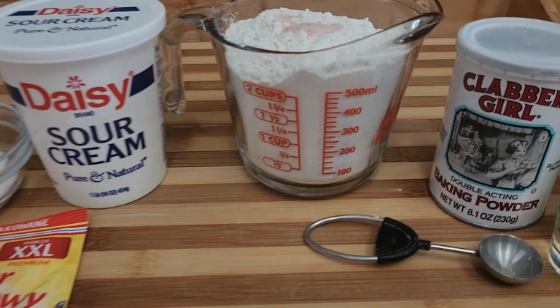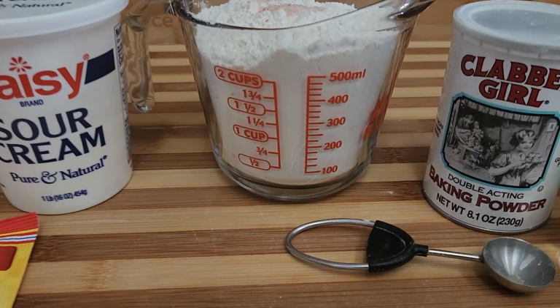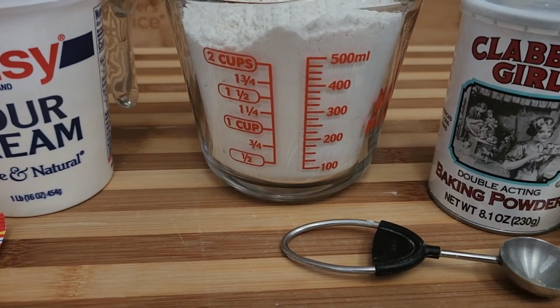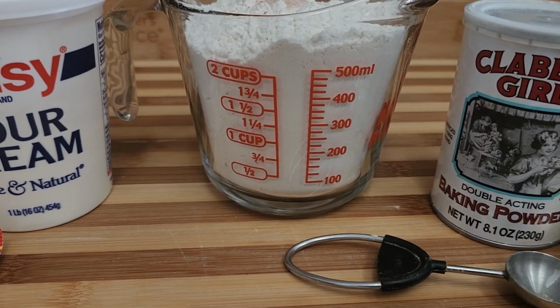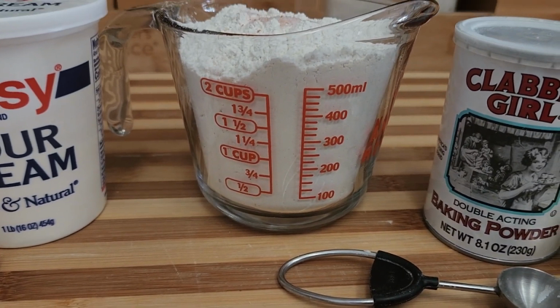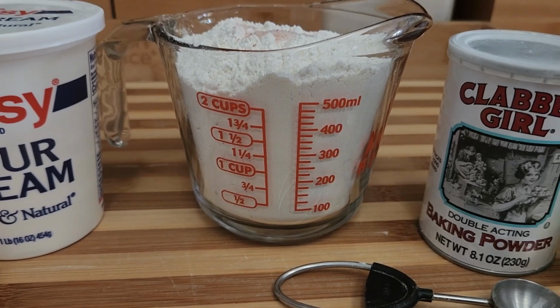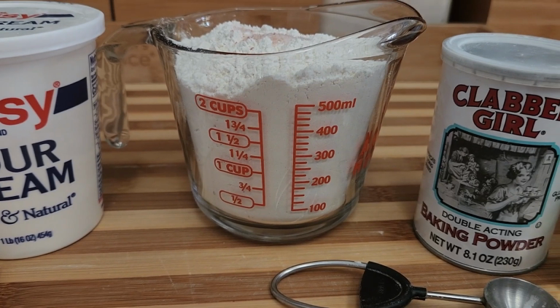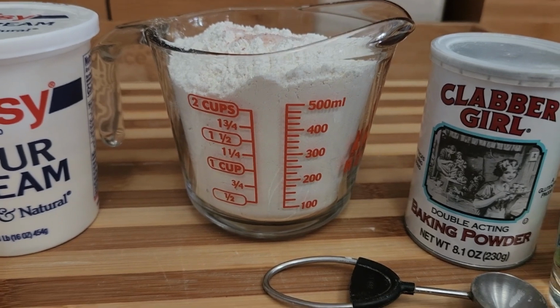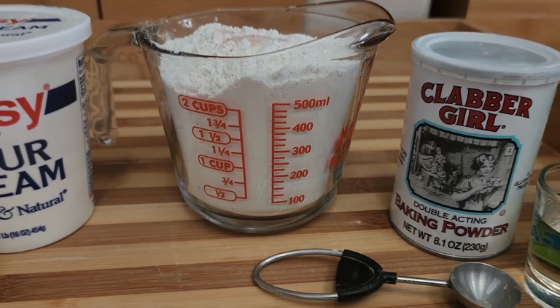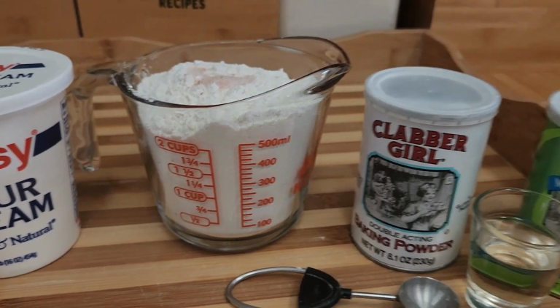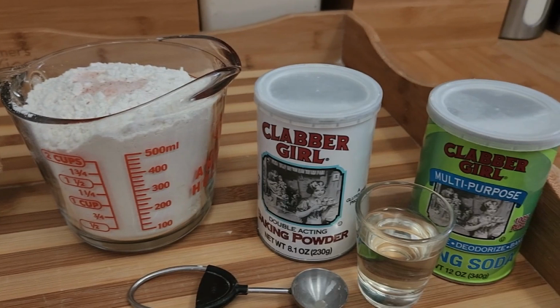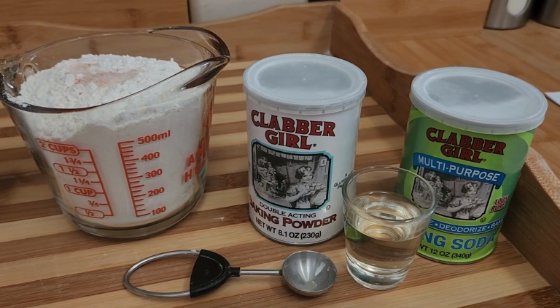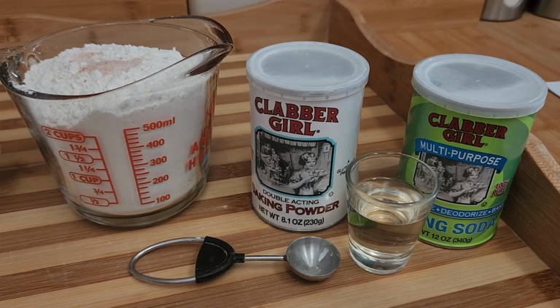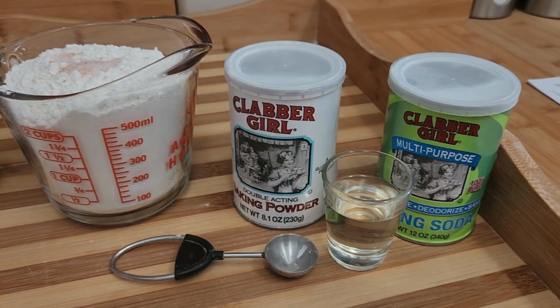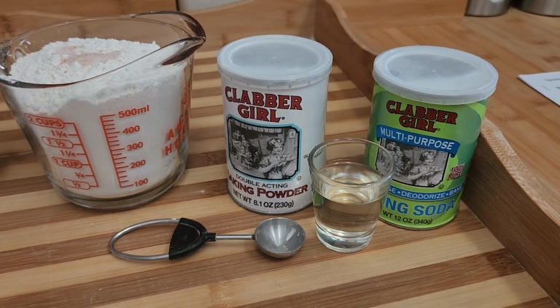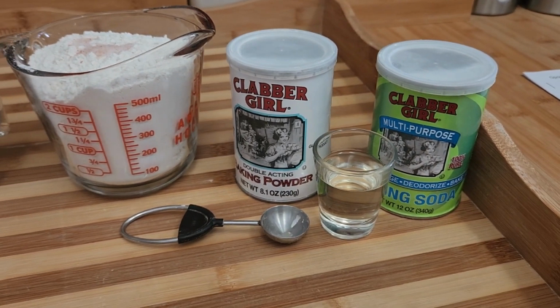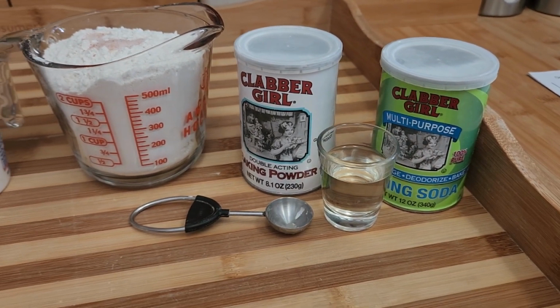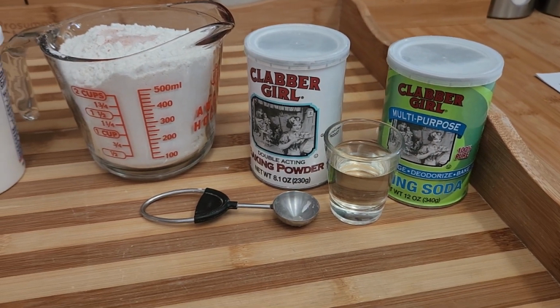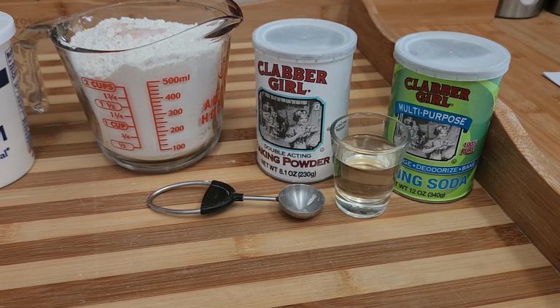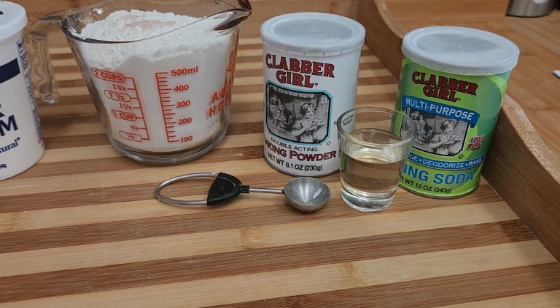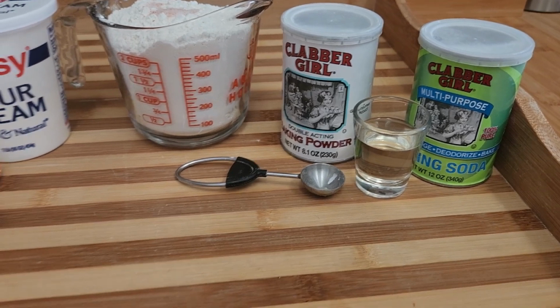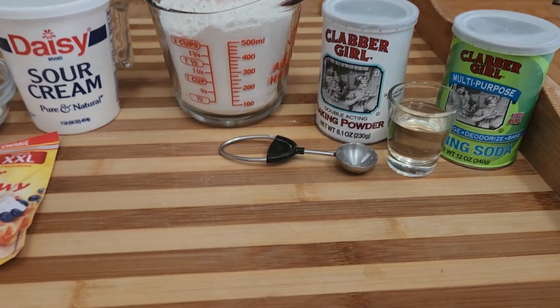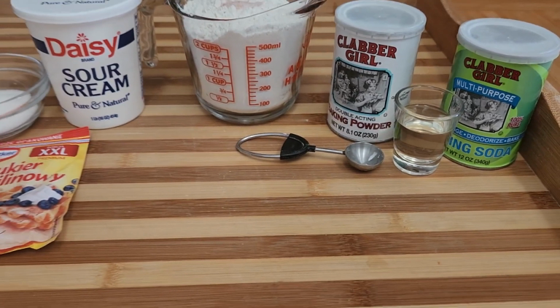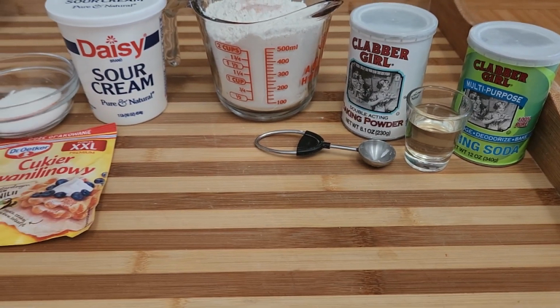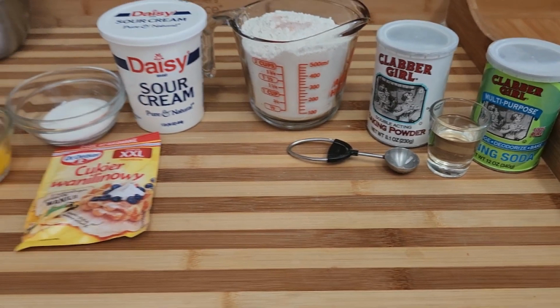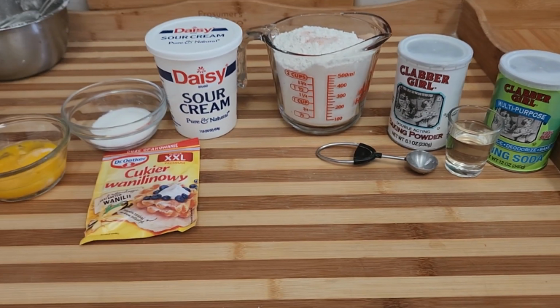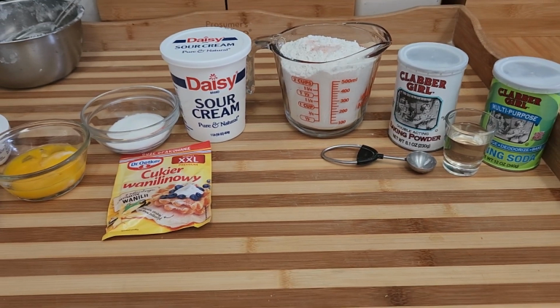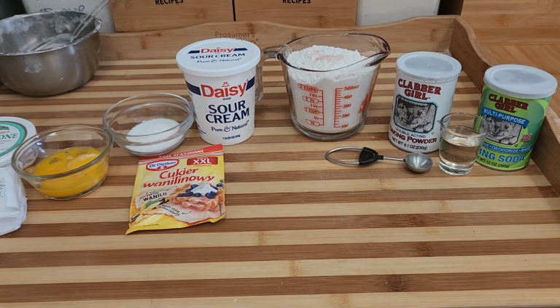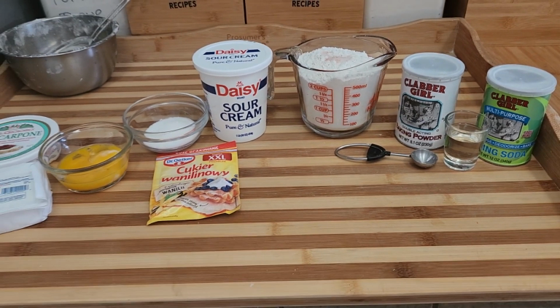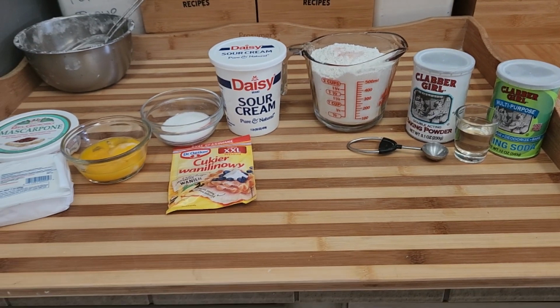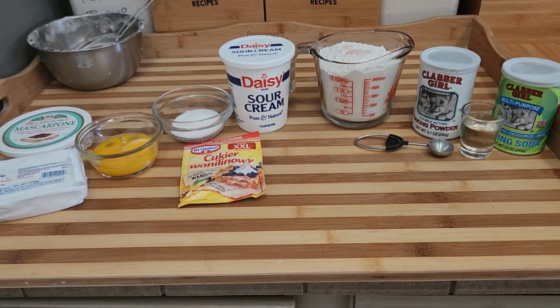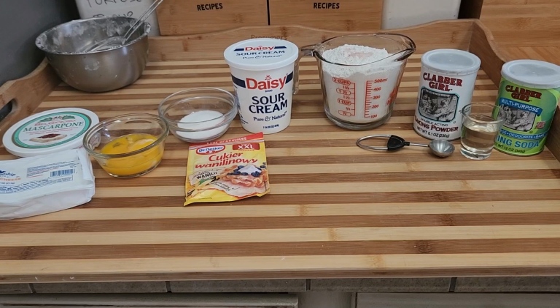300 grams of all-purpose flour, which is about two and a half cups, 1 teaspoon of baking powder, 1 teaspoon of baking soda, and a shot of rum. And of course powdered sugar at the end. That's what I need for my delicious mini donuts.